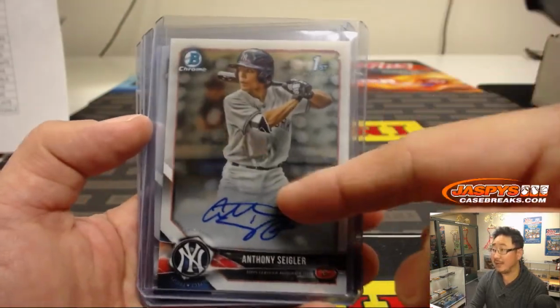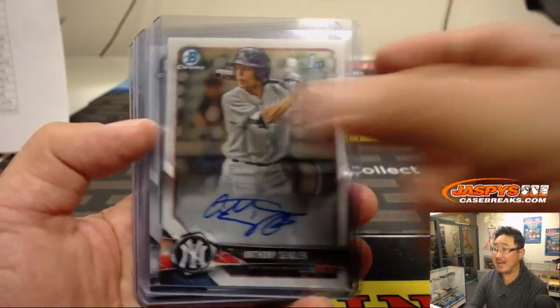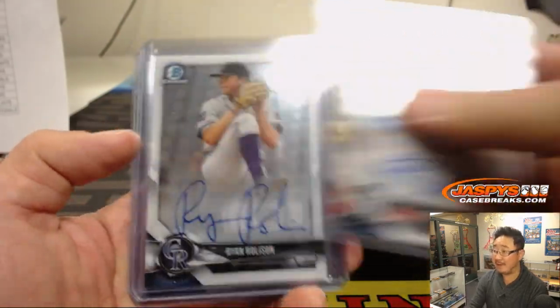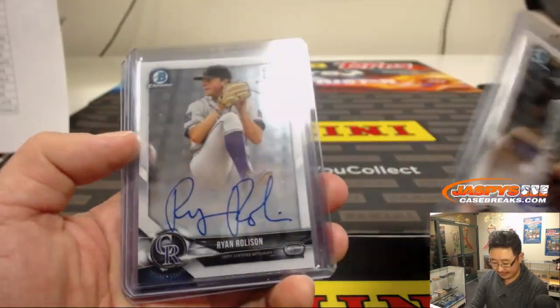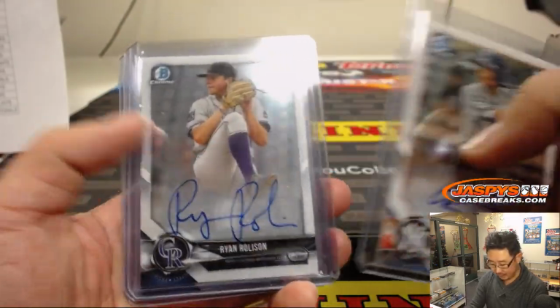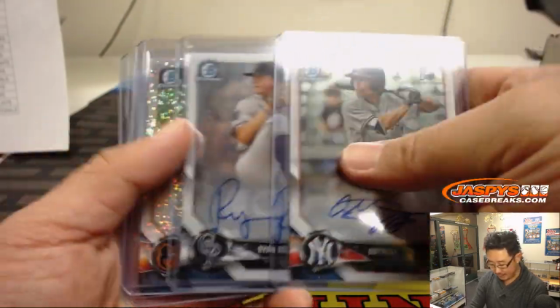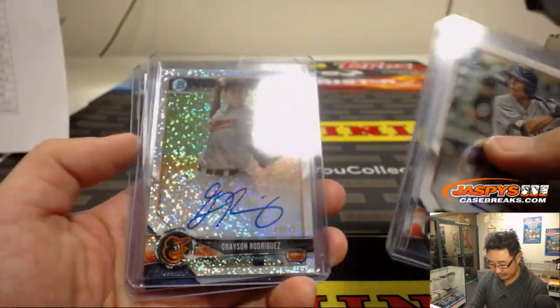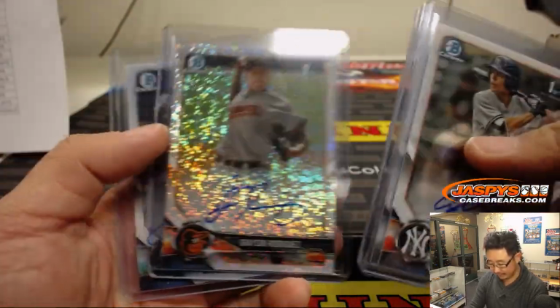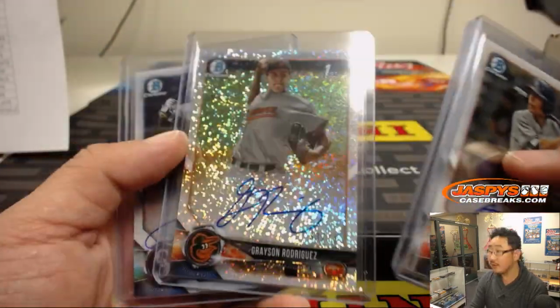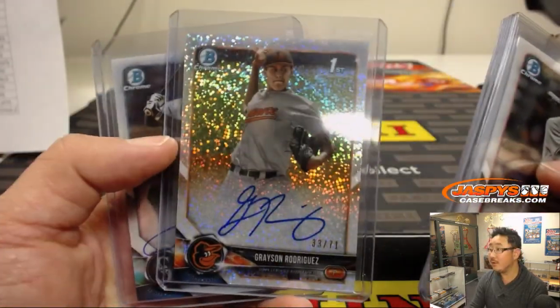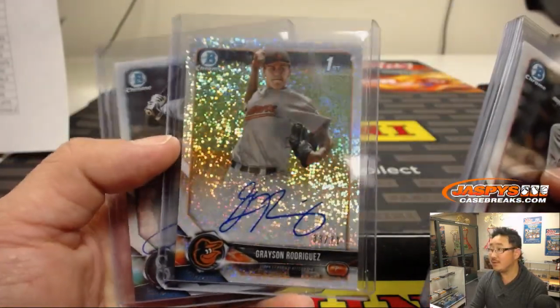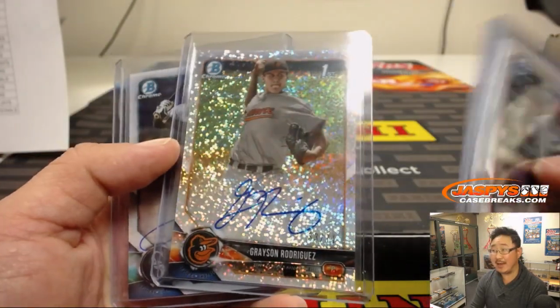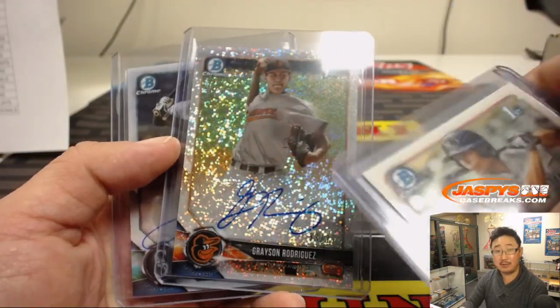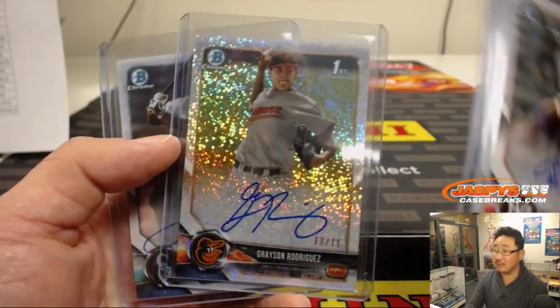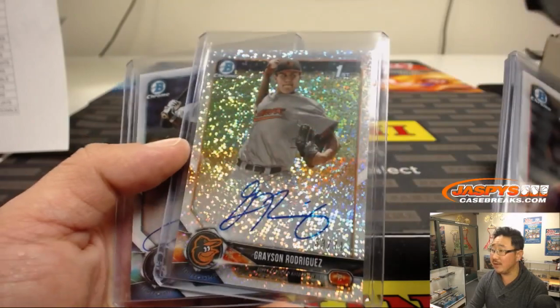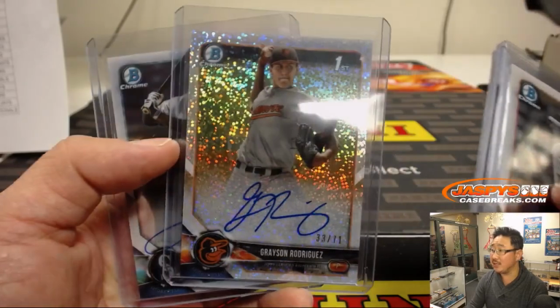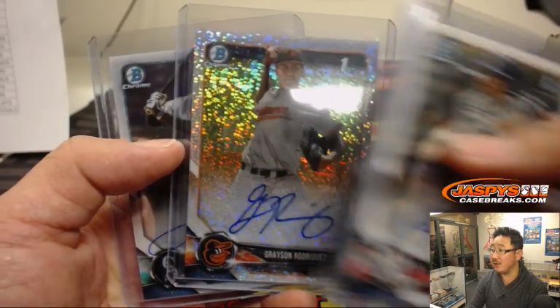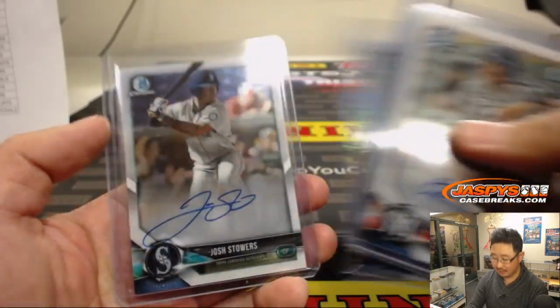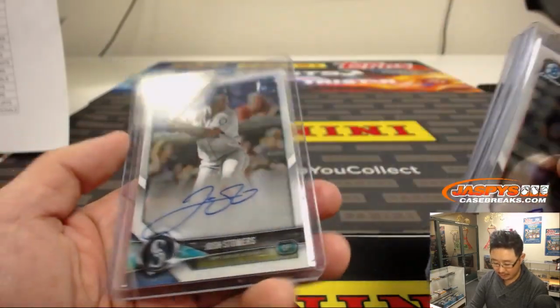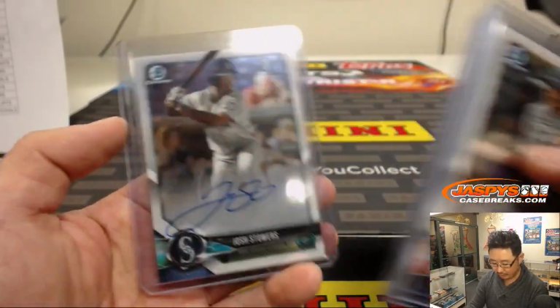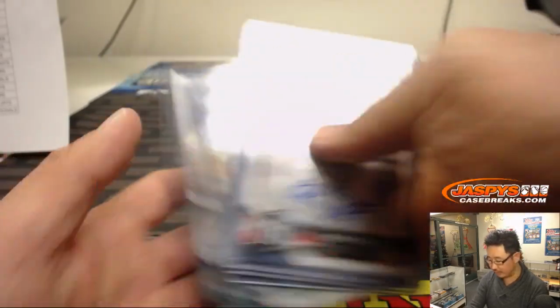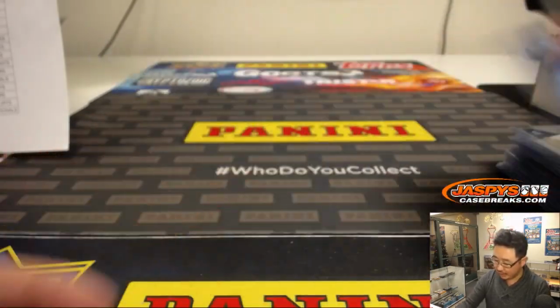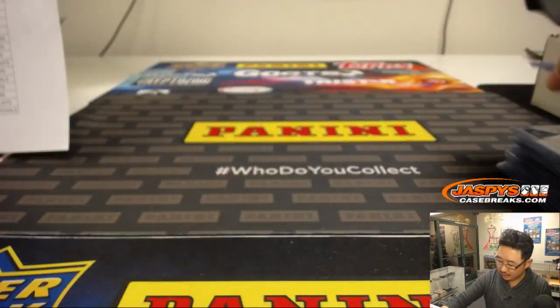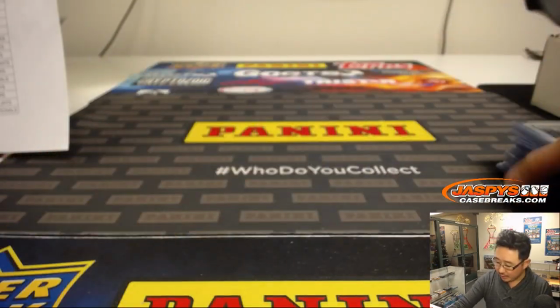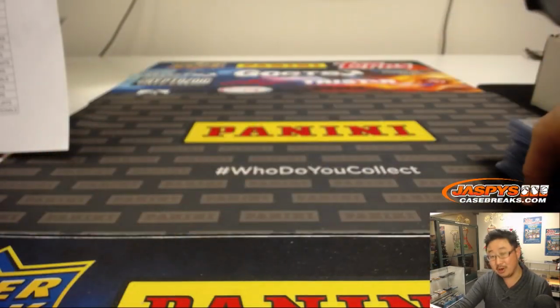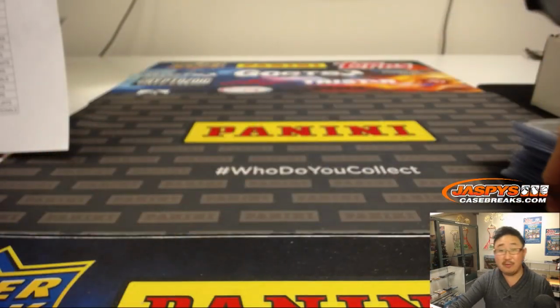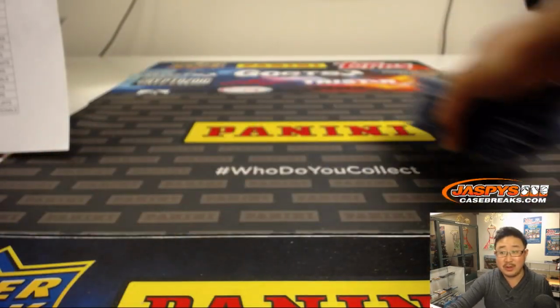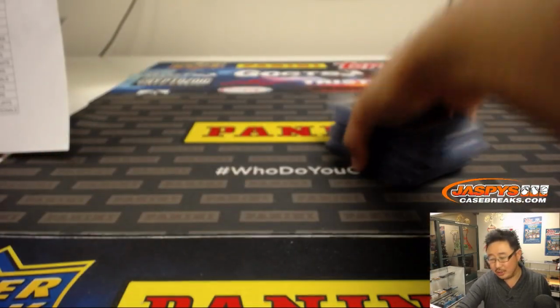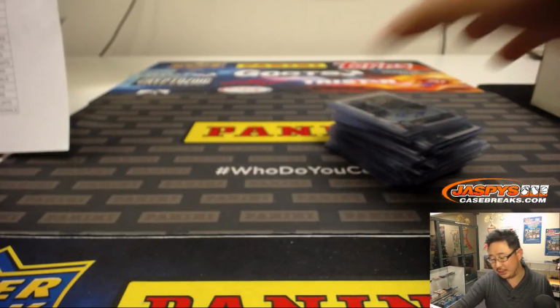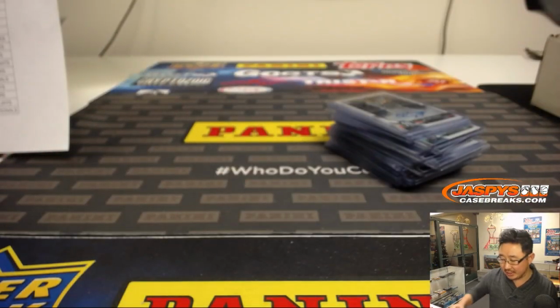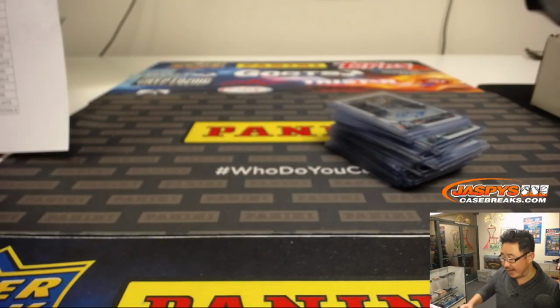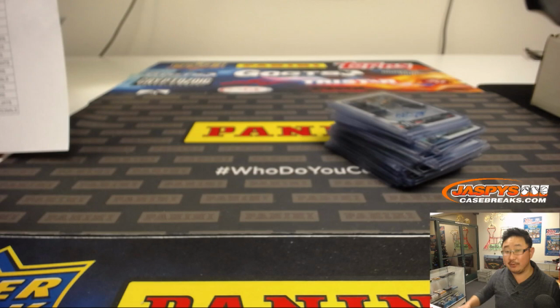A live Anthony Ziegler autograph. We haven't seen a live one of Grayson Rodriguez too. We haven't seen one of these shimmery ones right here. We started off with that Josh Toers.